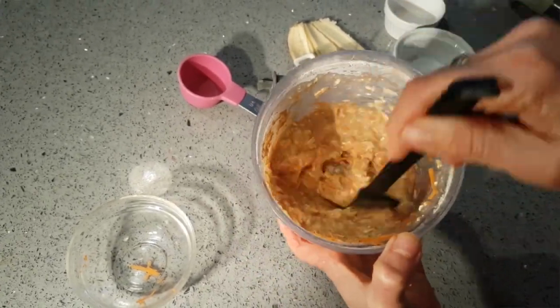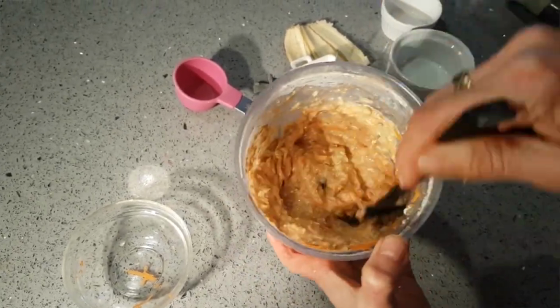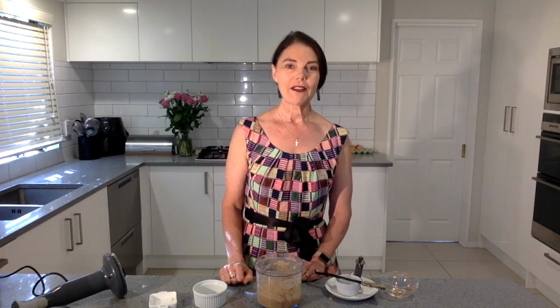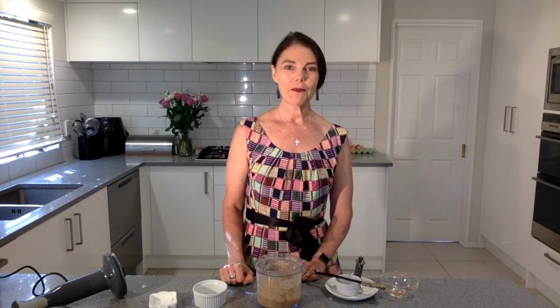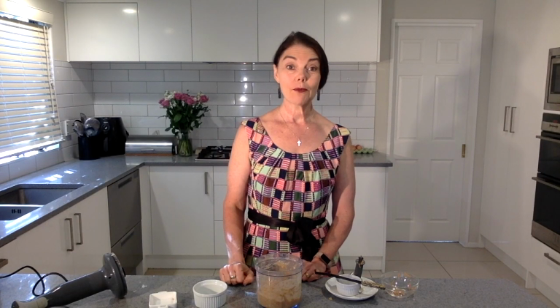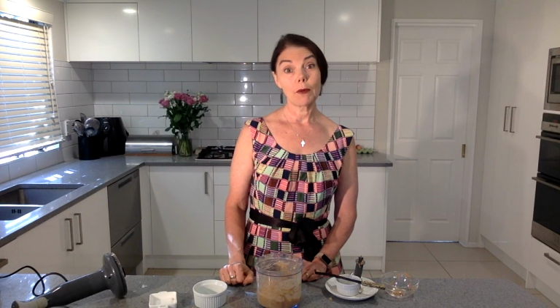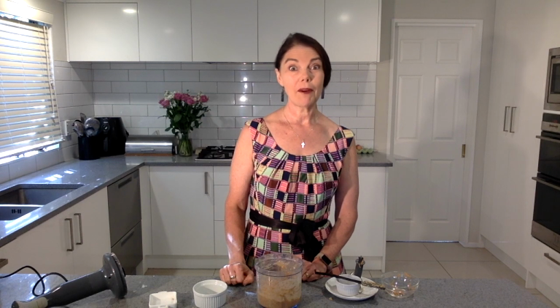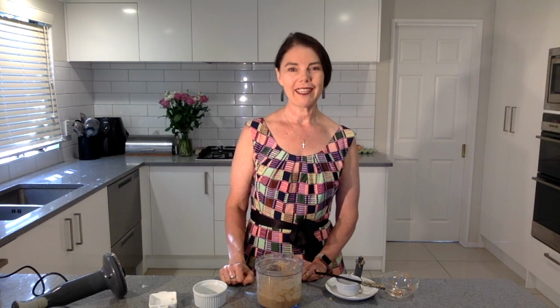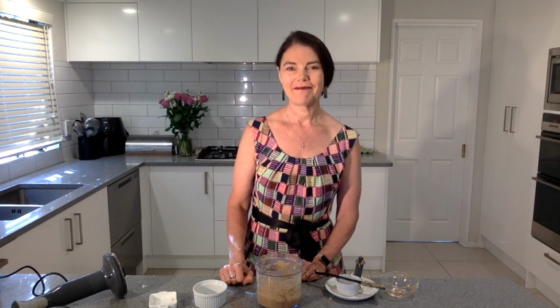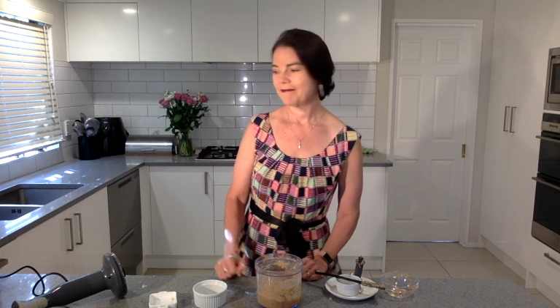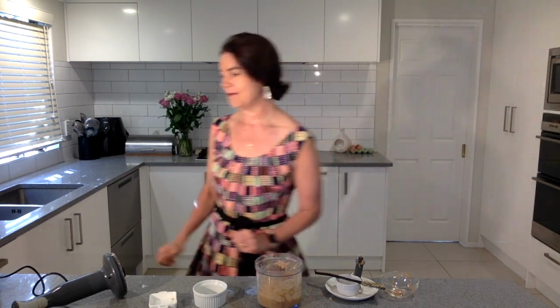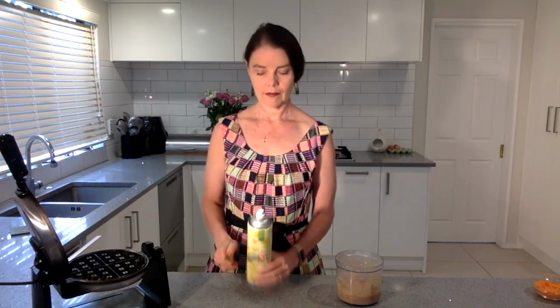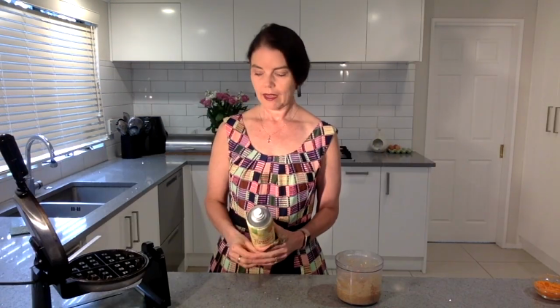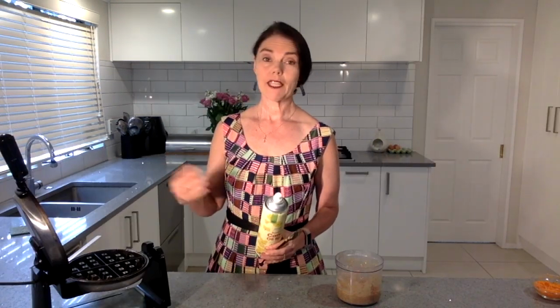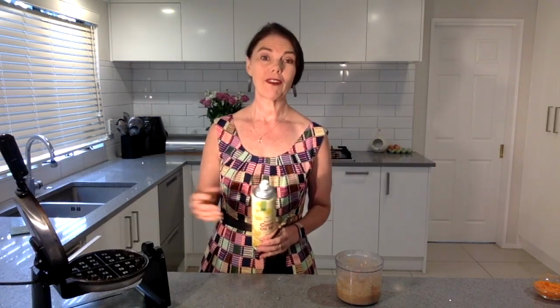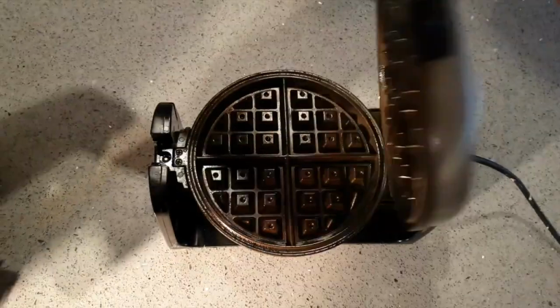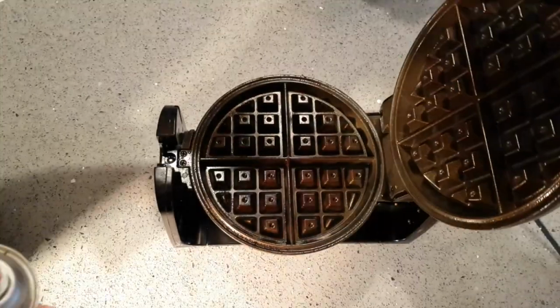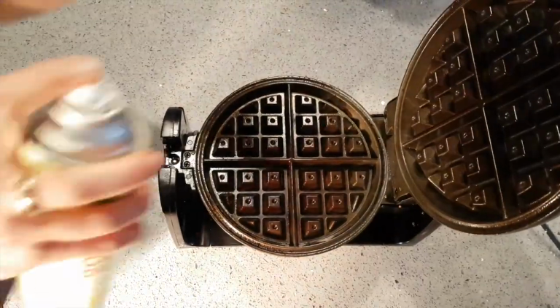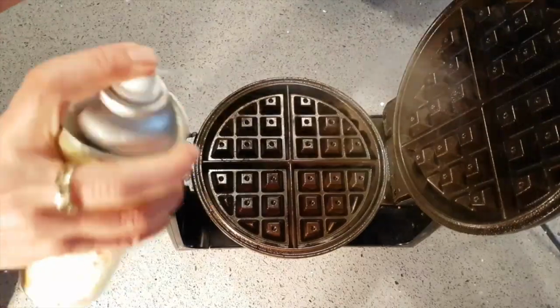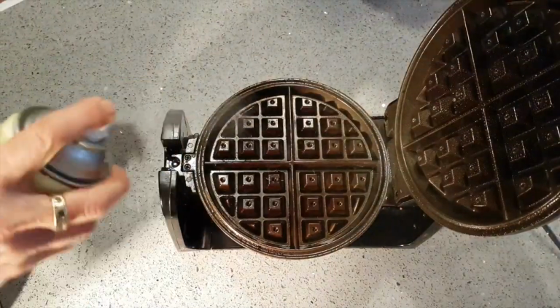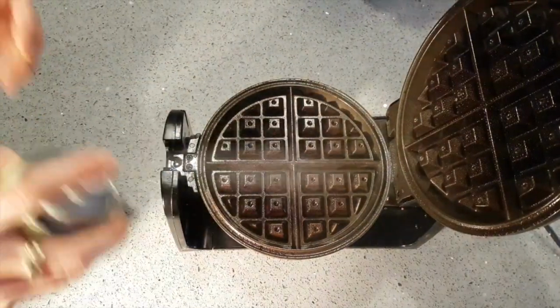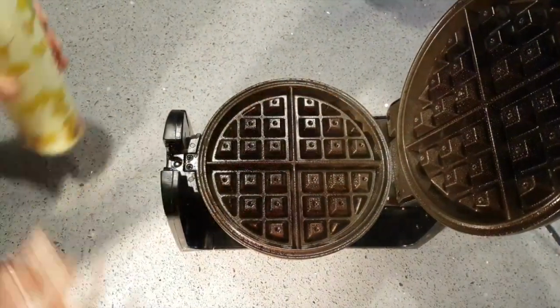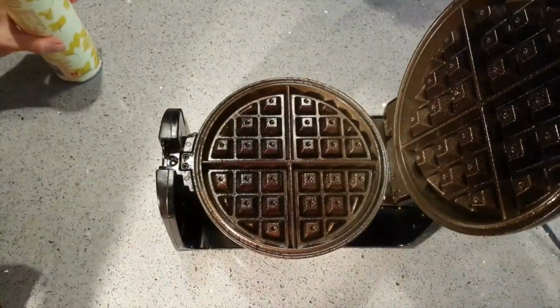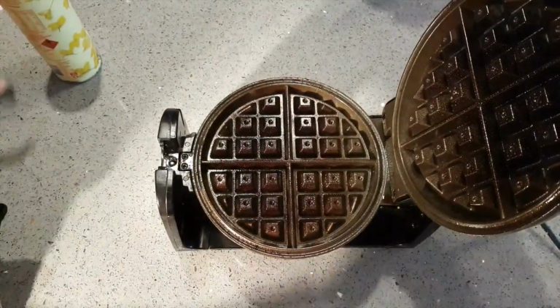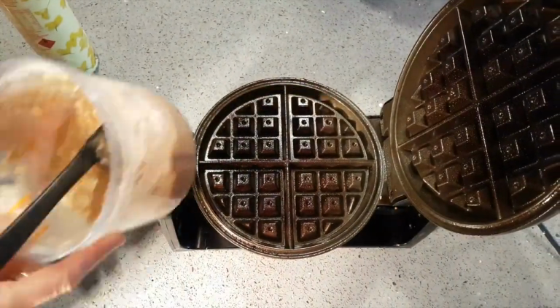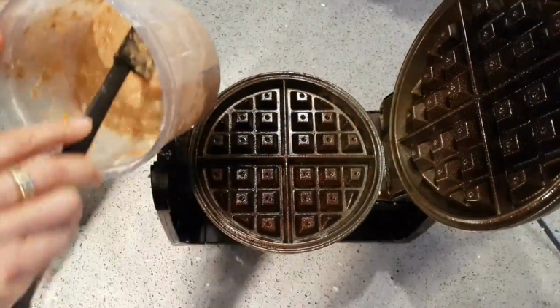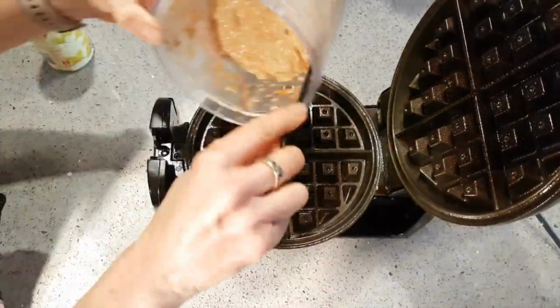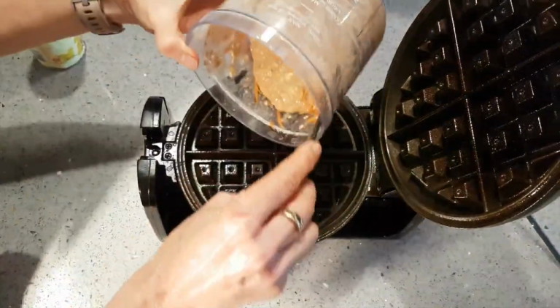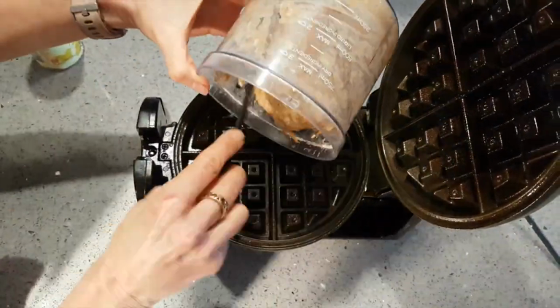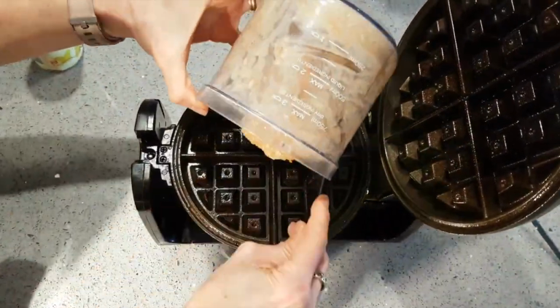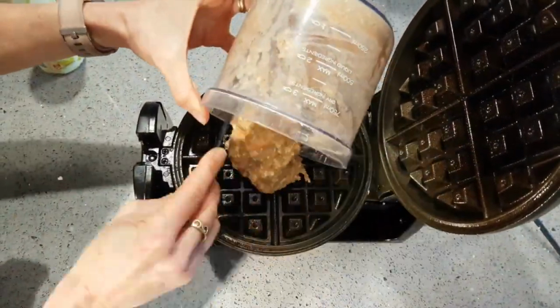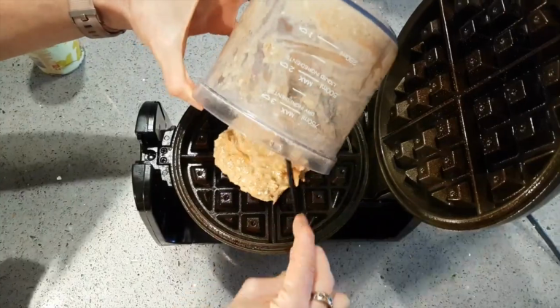So now I'm going to leave it there for a few minutes while I warm up my waffle maker. My waffle iron is nice and hot — I'm going to give it a quick spray and spoon in the nice thick mixture.